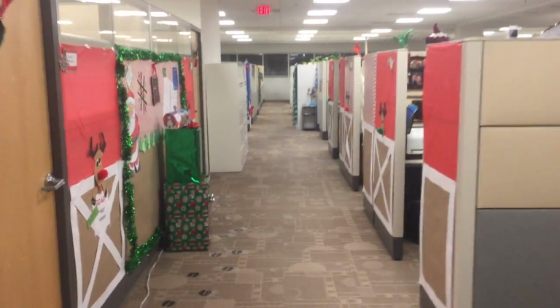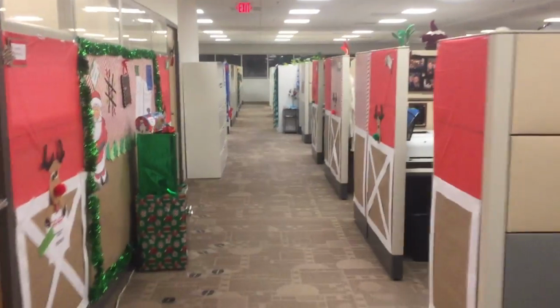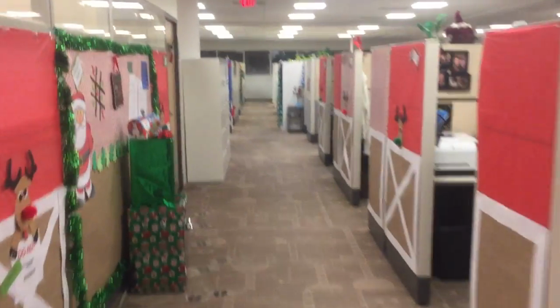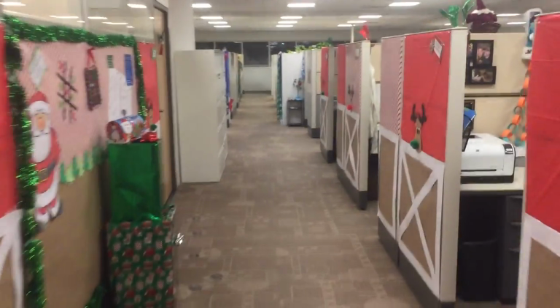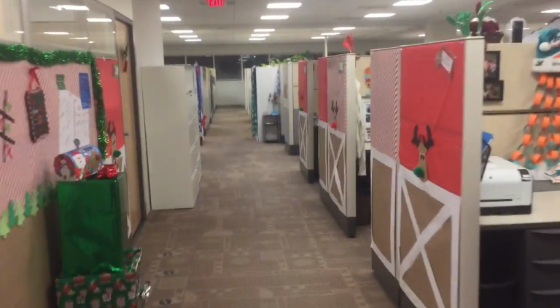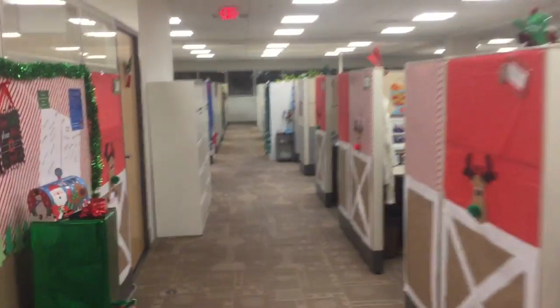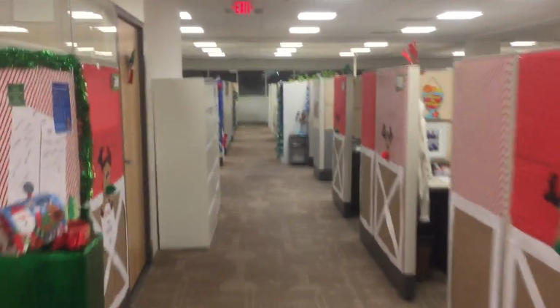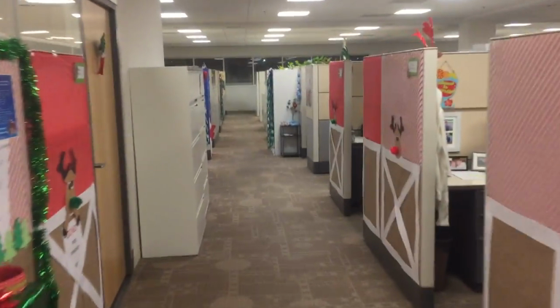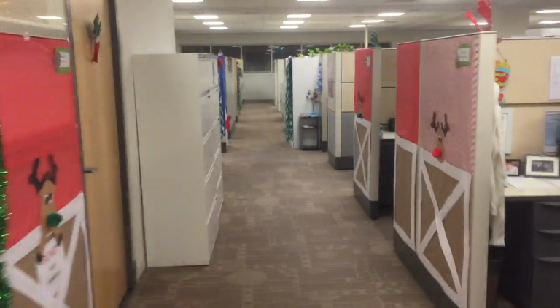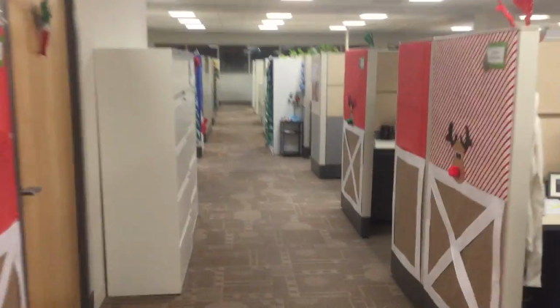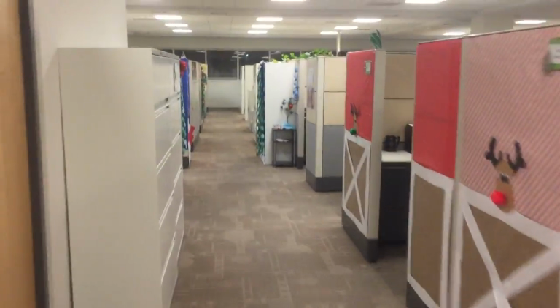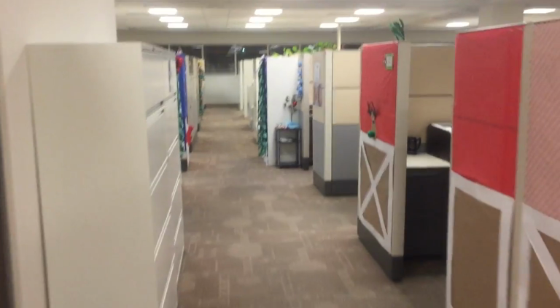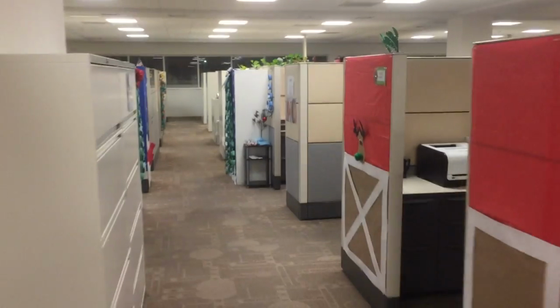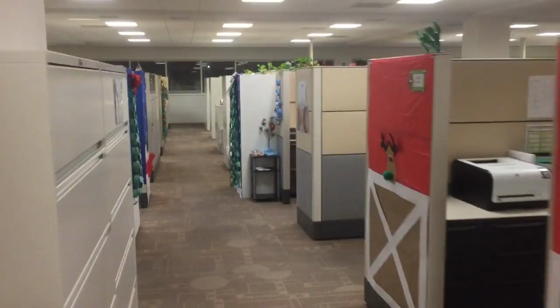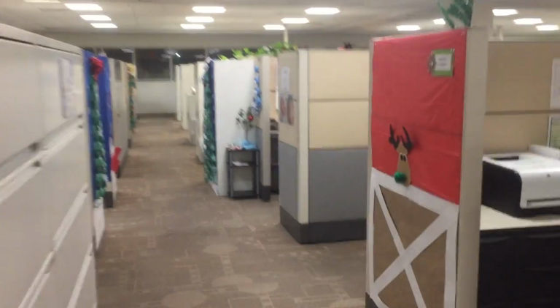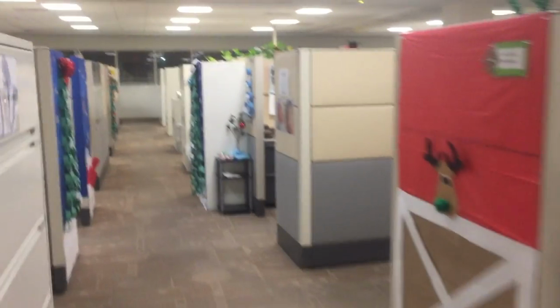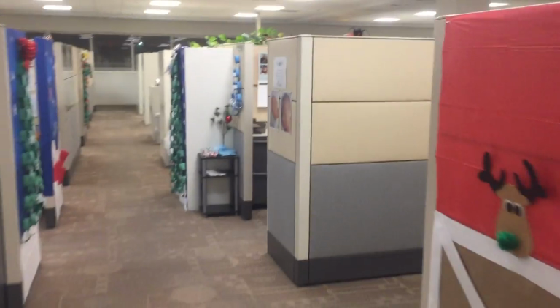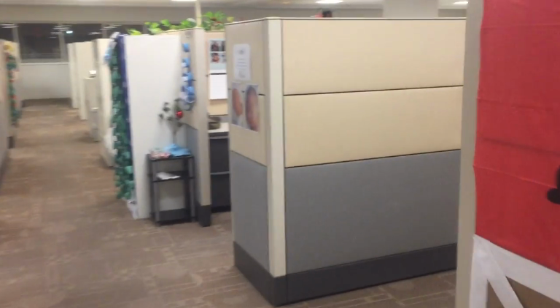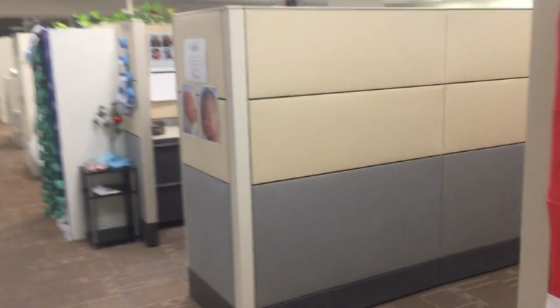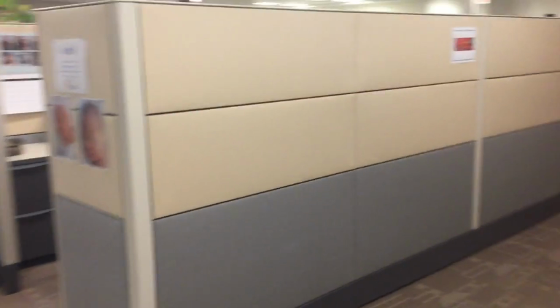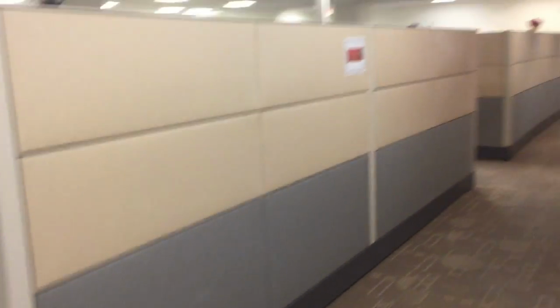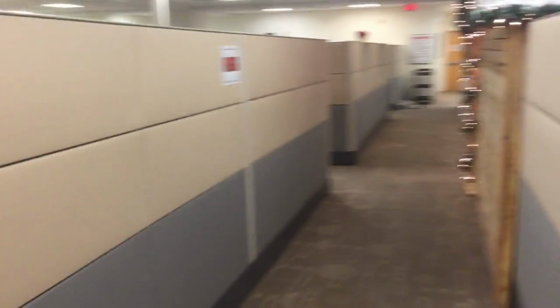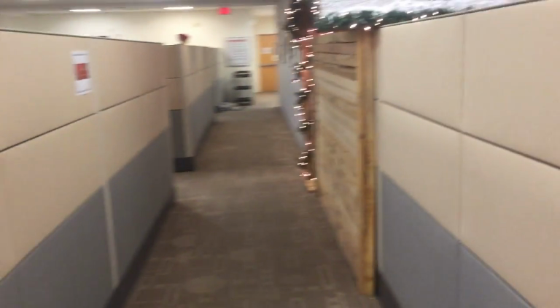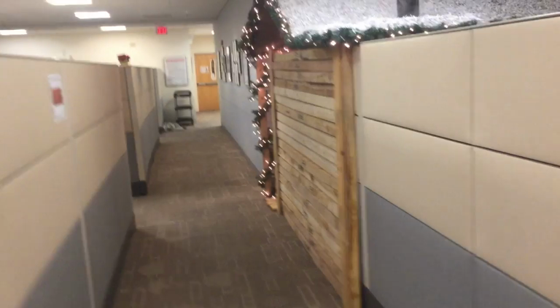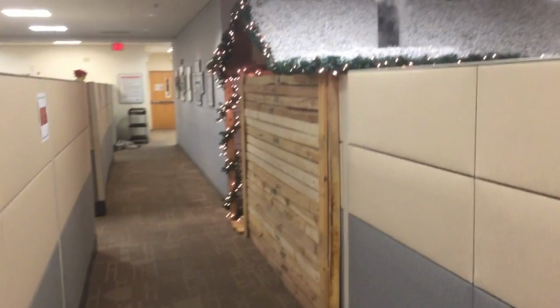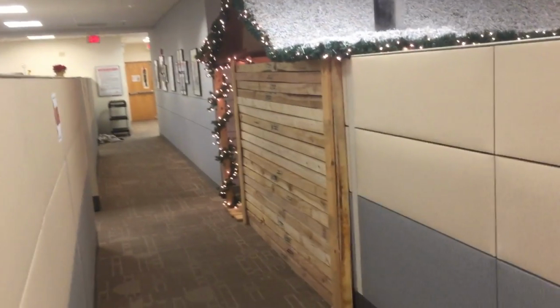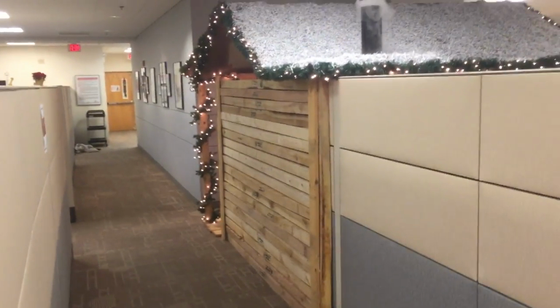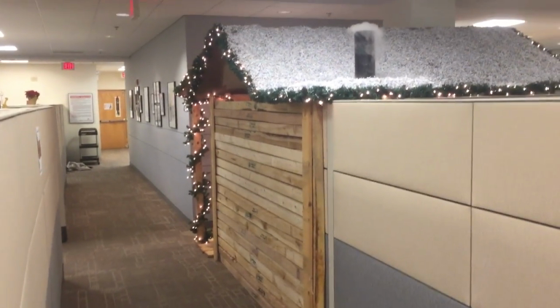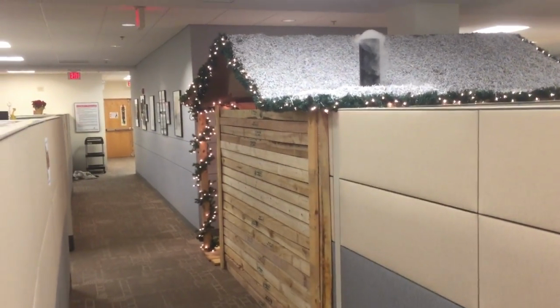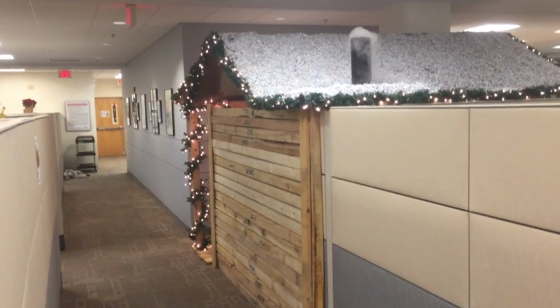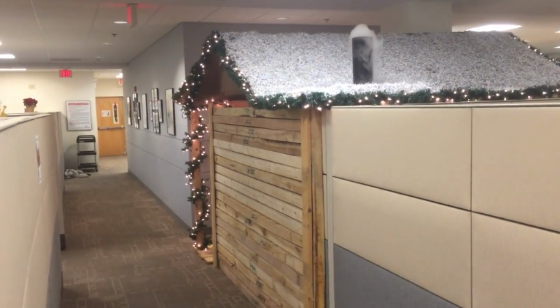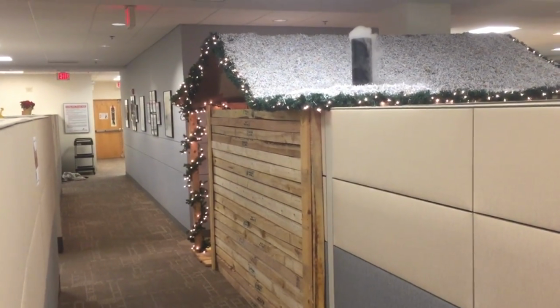We like to do a little decorating at work every year for Christmas, and this year I came across a little extra lumber and decided to make some good use out of it. So I built me this — a log cabin.